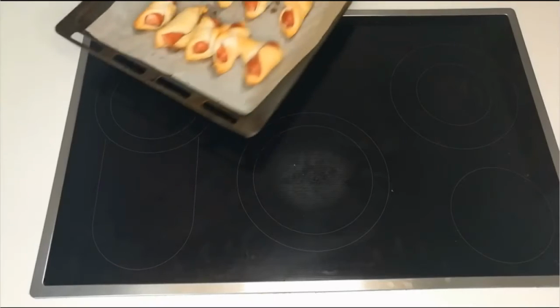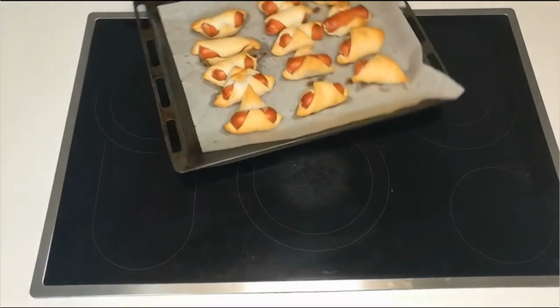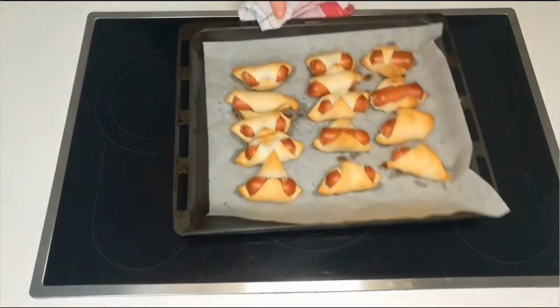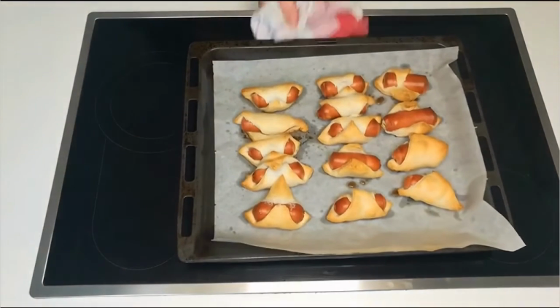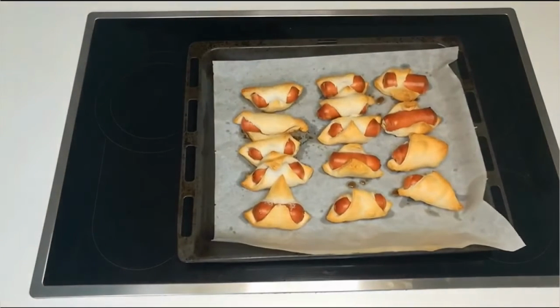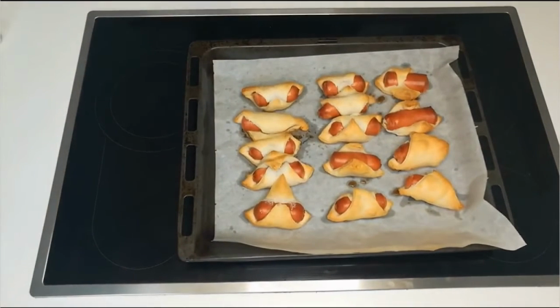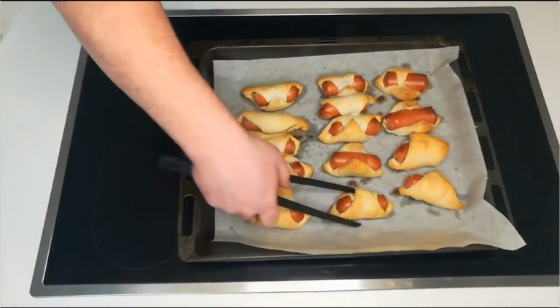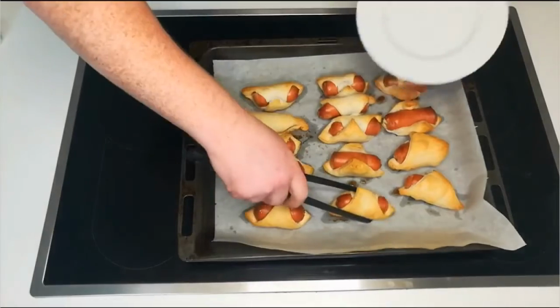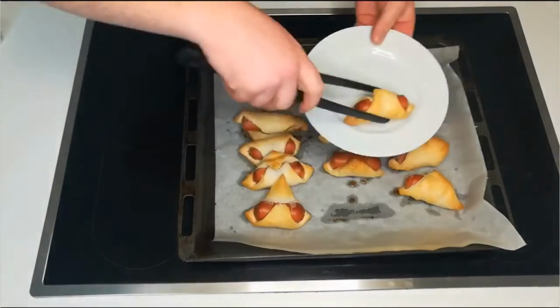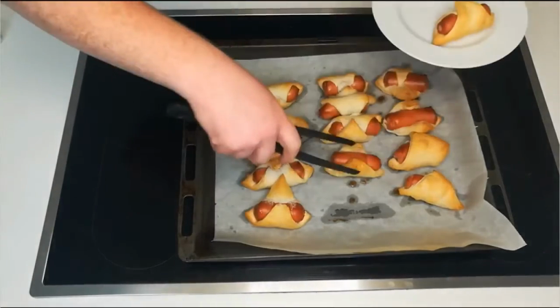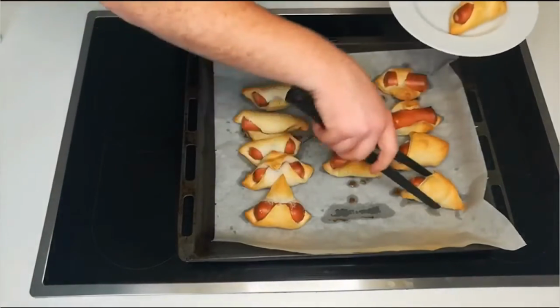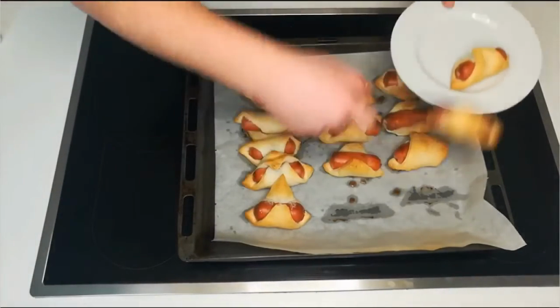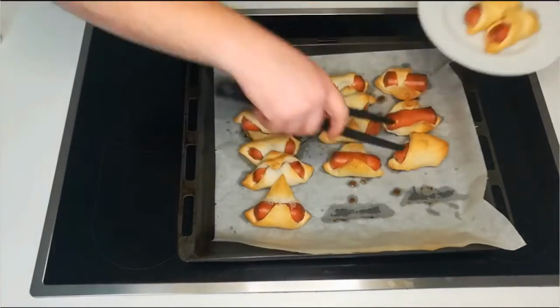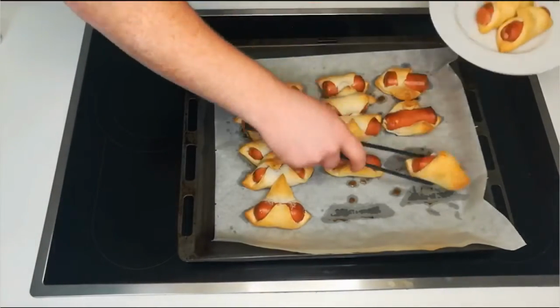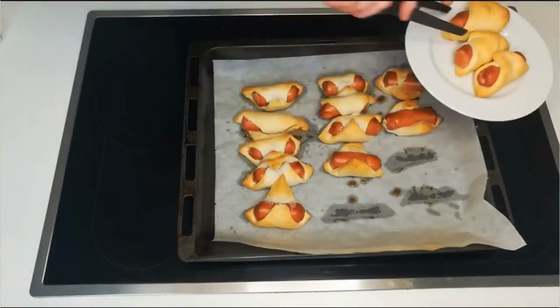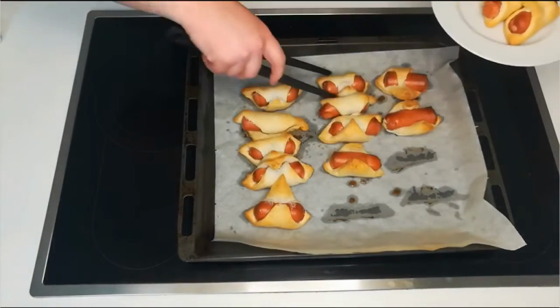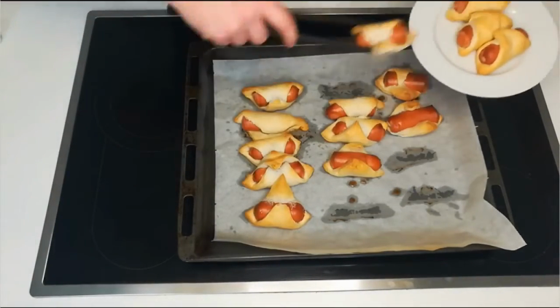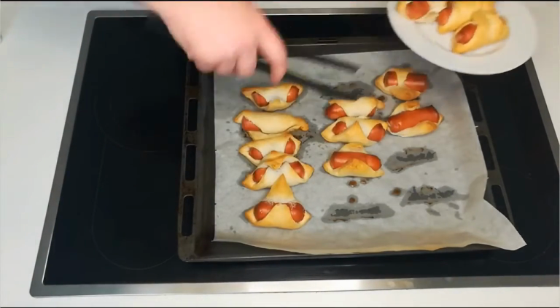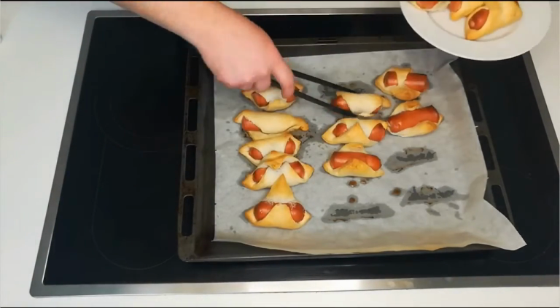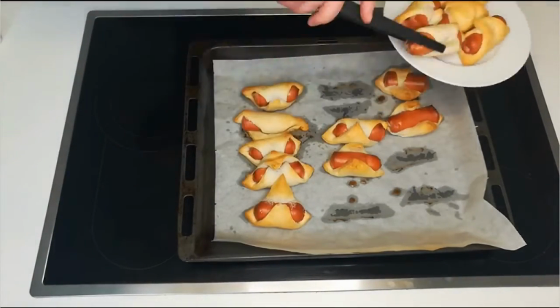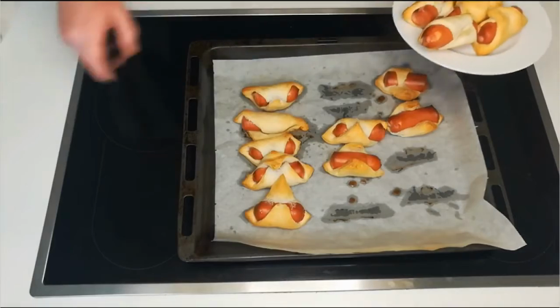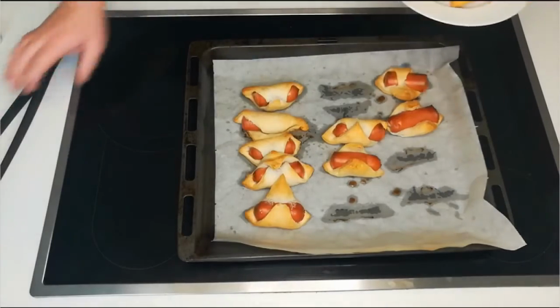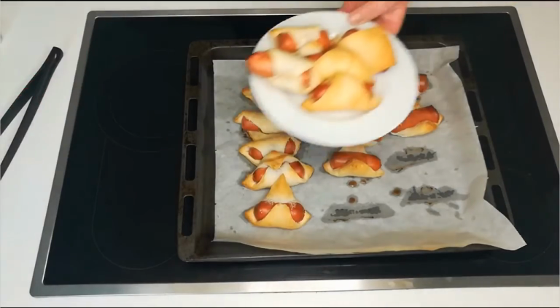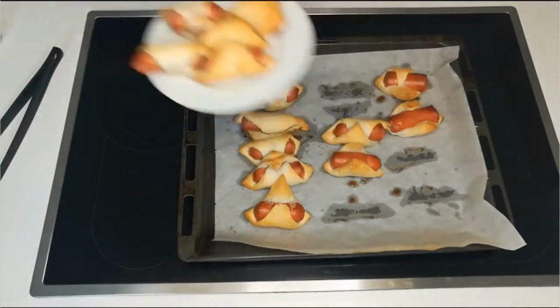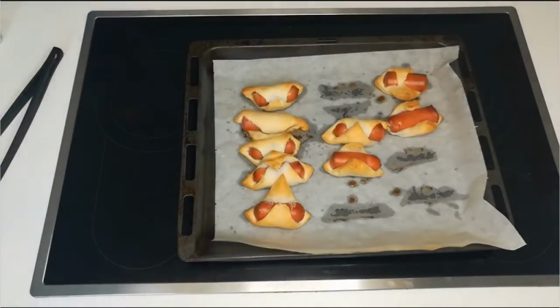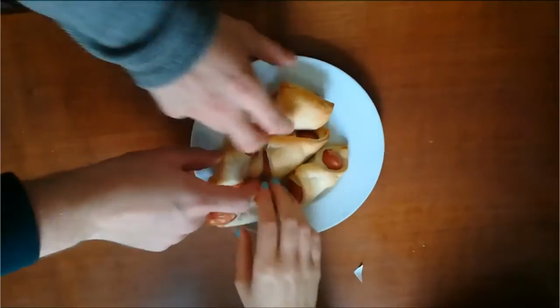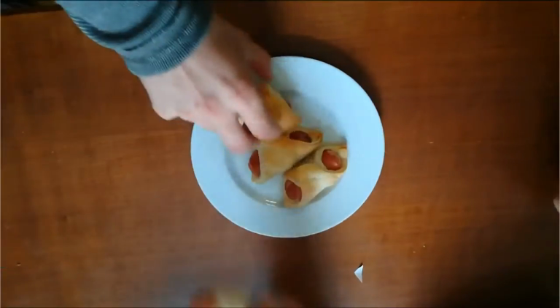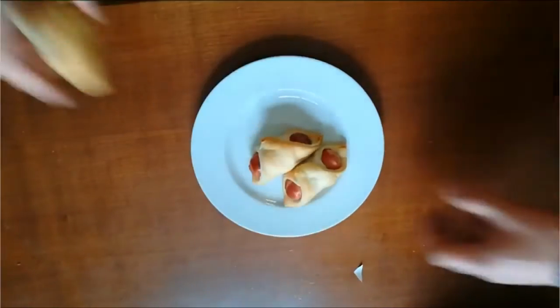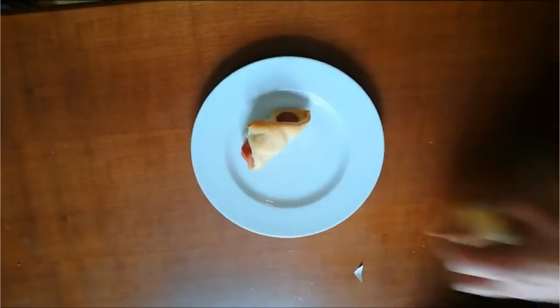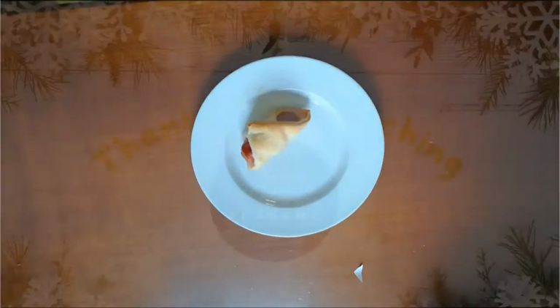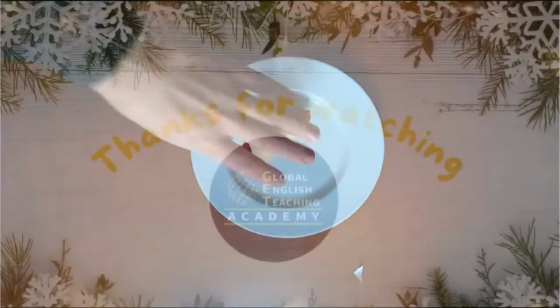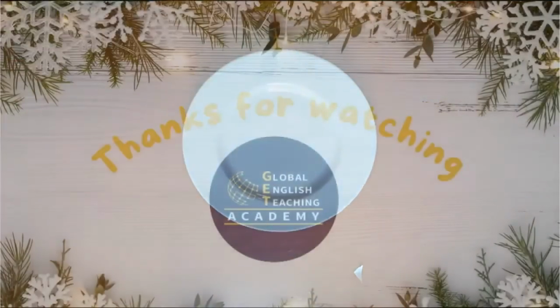When you take them out of the oven, allow them to rest for about 10 minutes because they'll be a little bit too hot to eat. Put them on a plate and share with all your friends and watch them disappear as fast as this.